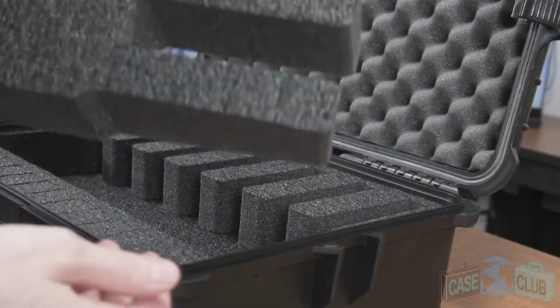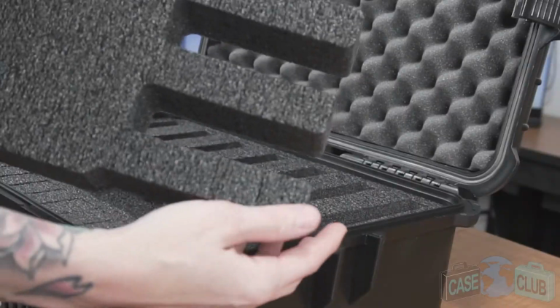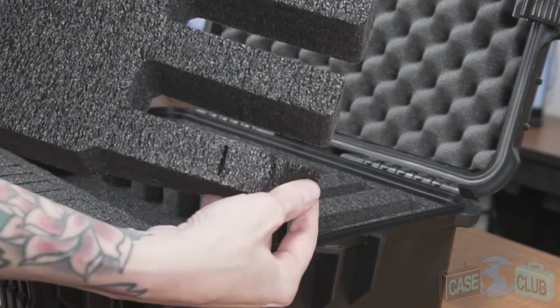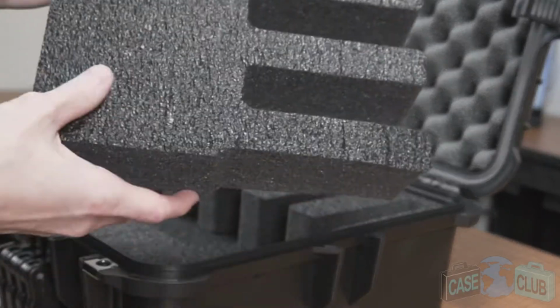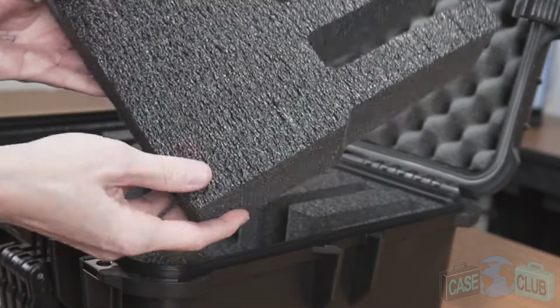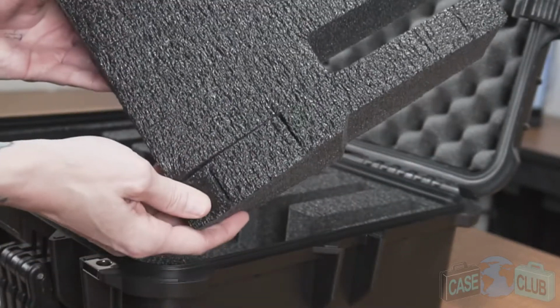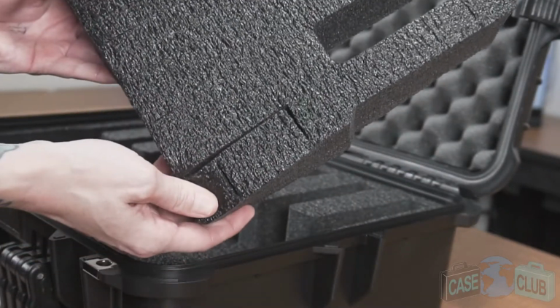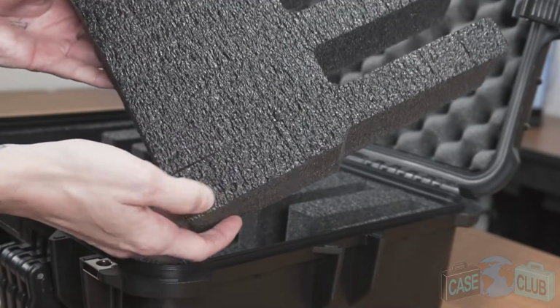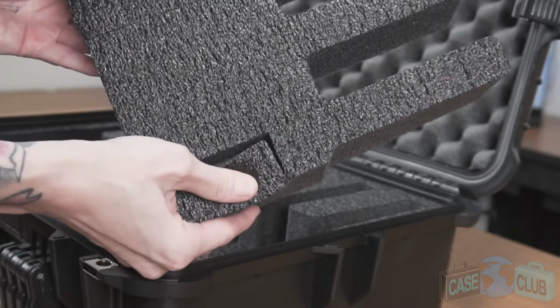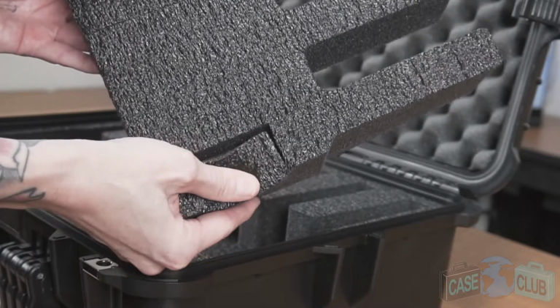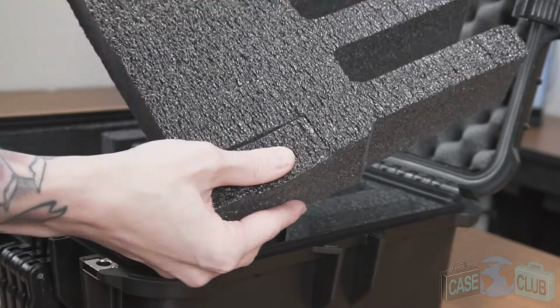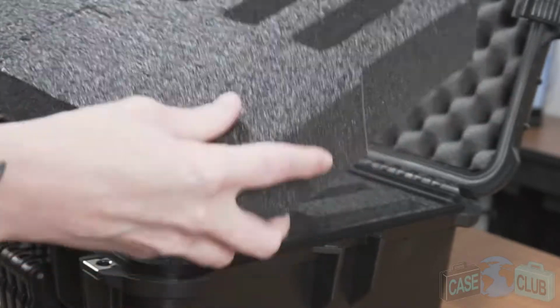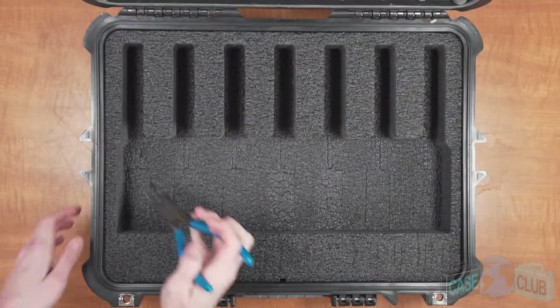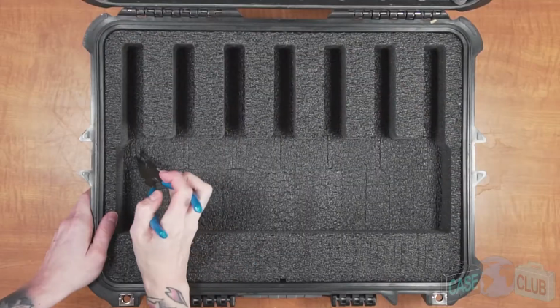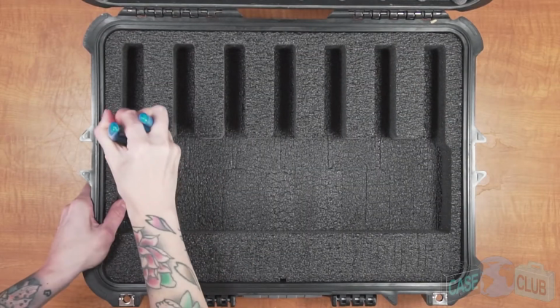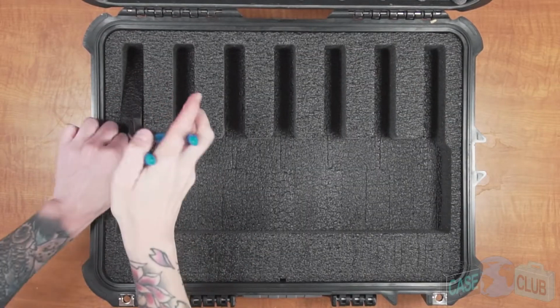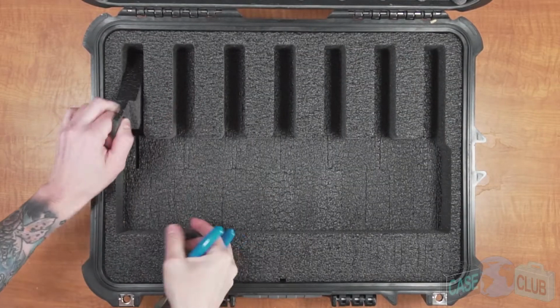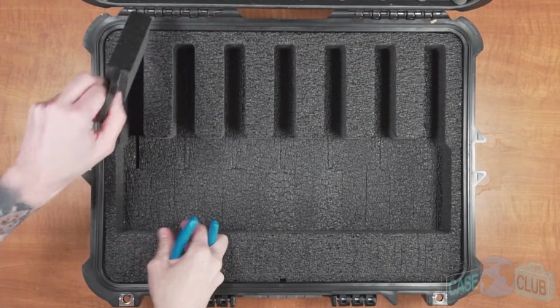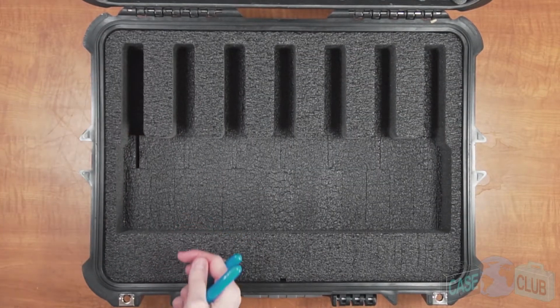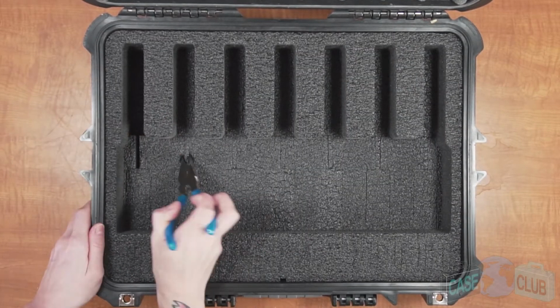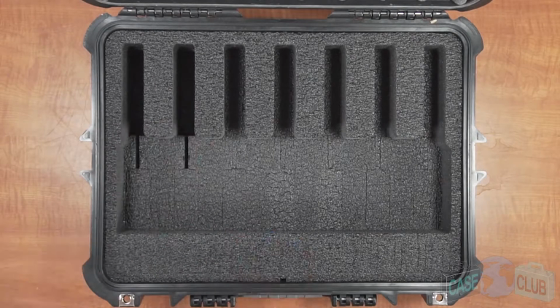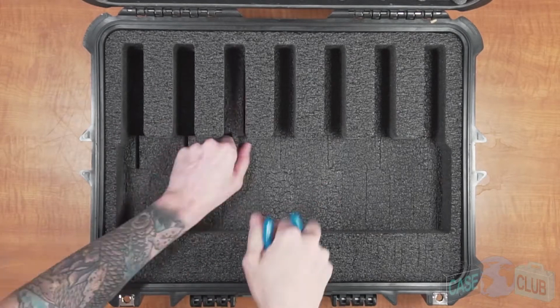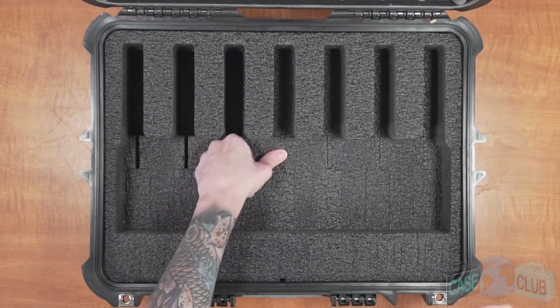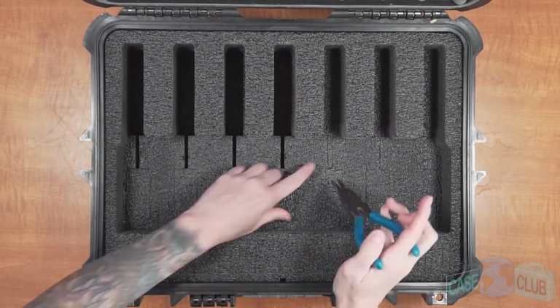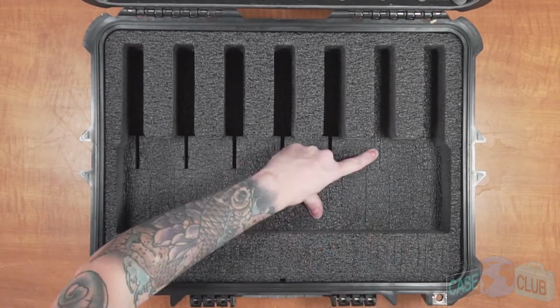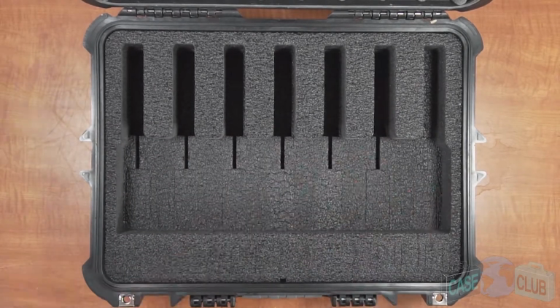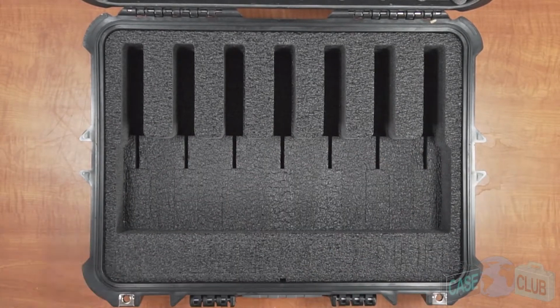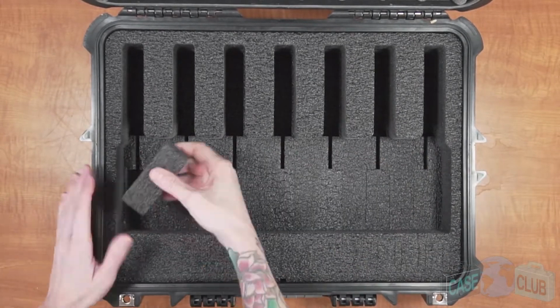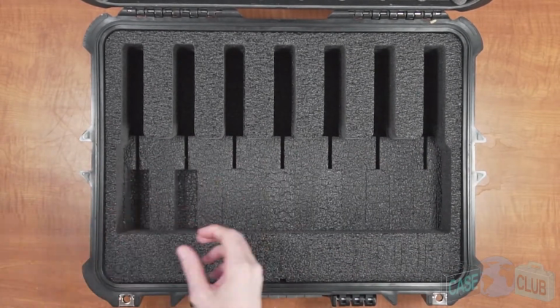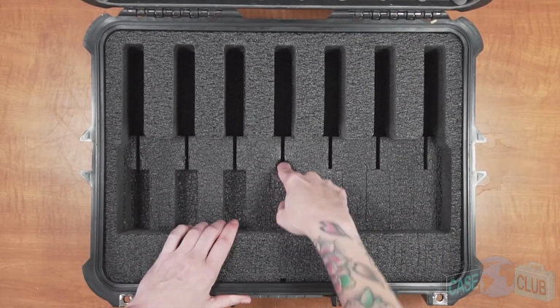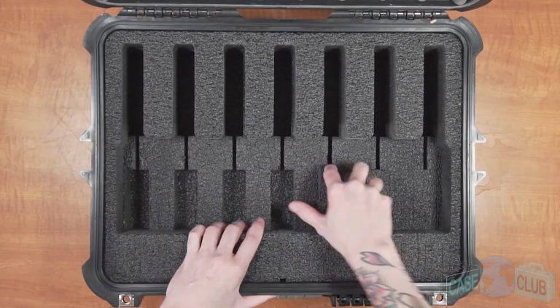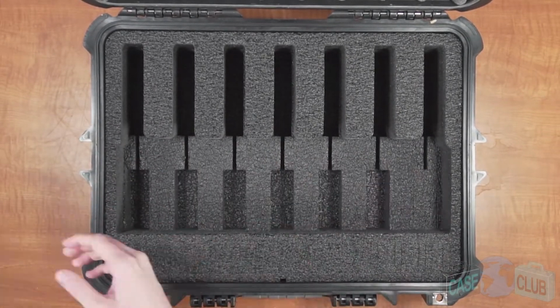The updated foam now has built-in length adjustment blocks intended to be used with your smaller guns. Once removed, continue pulling out the foam in the barrel and grip areas. Don't discard these just yet, as these pieces are your height adjustment blocks and will be used later.